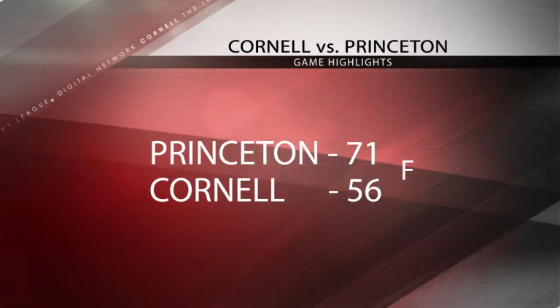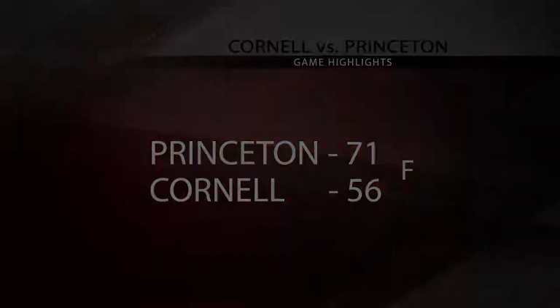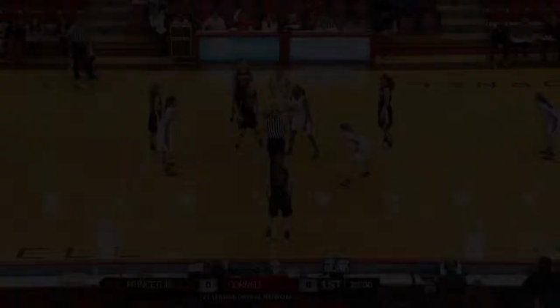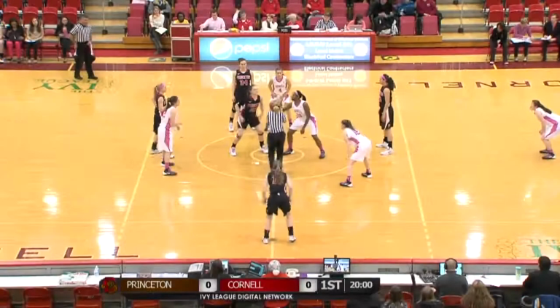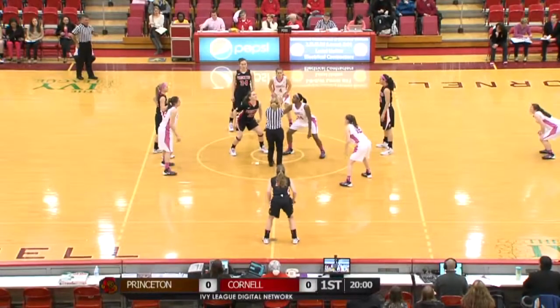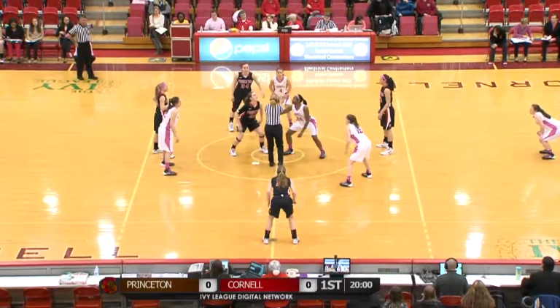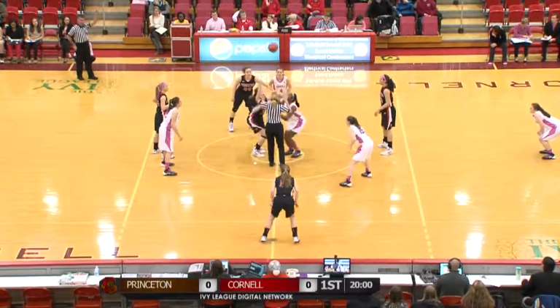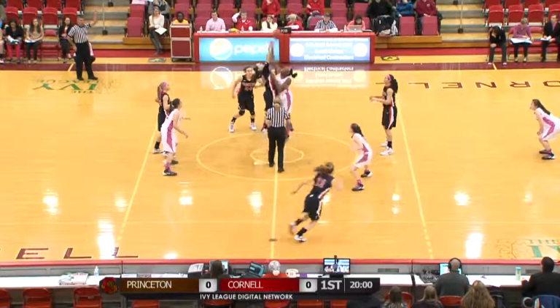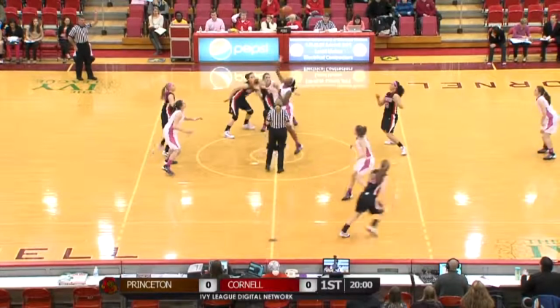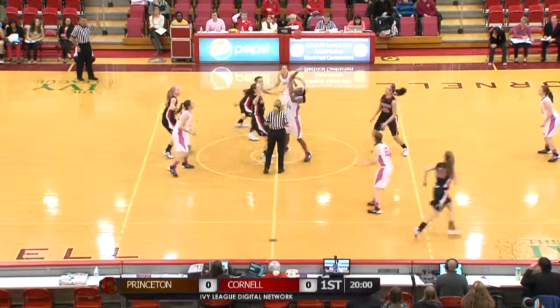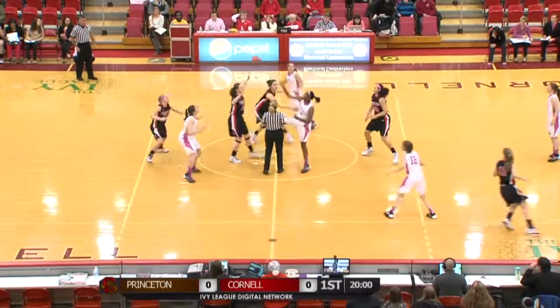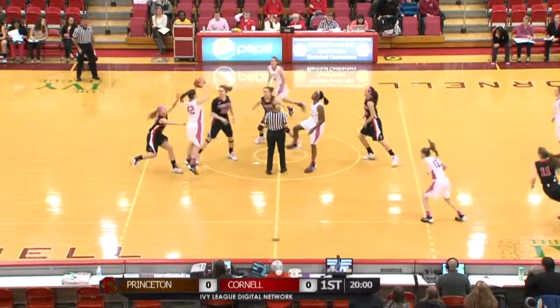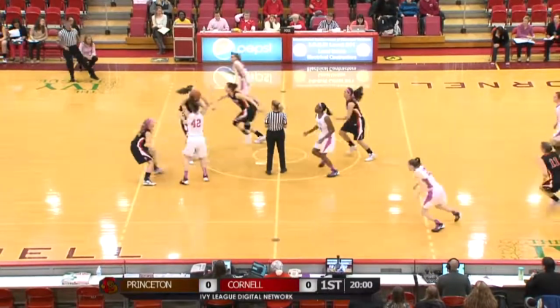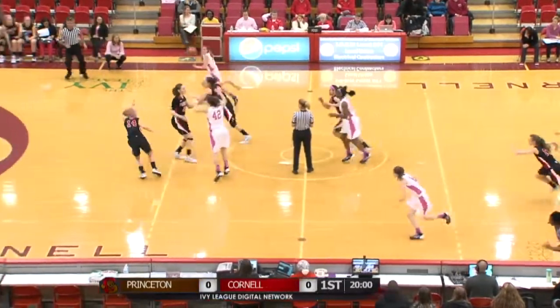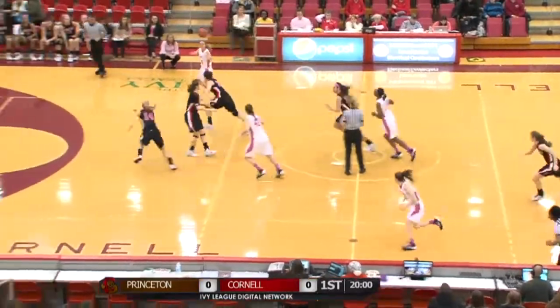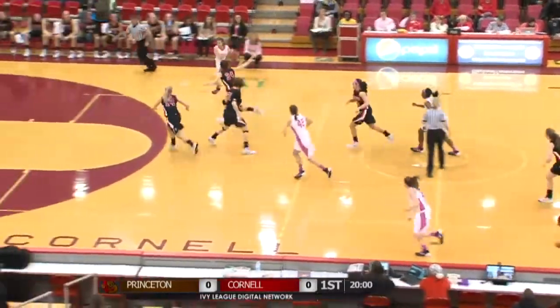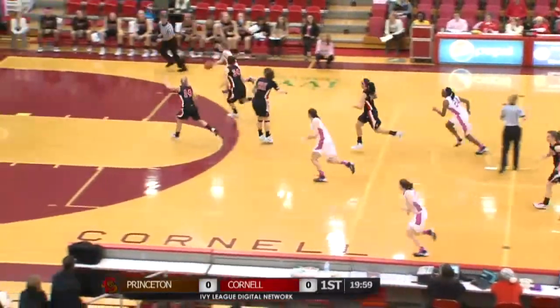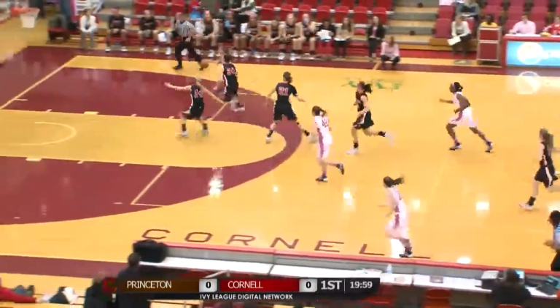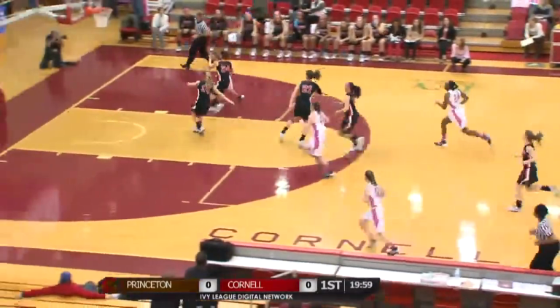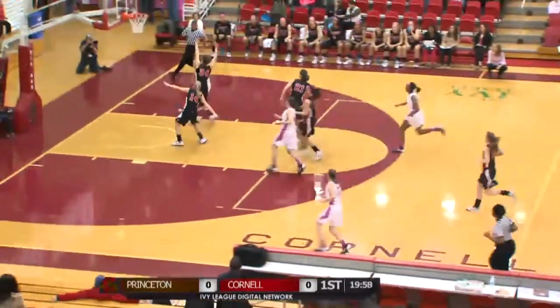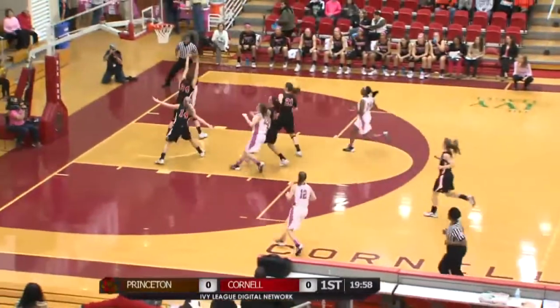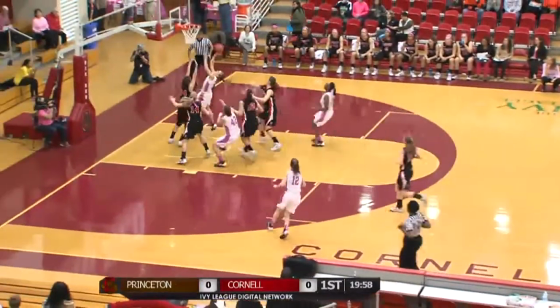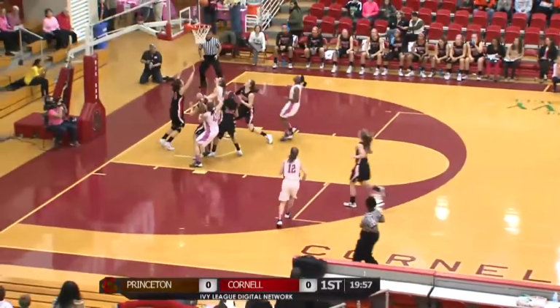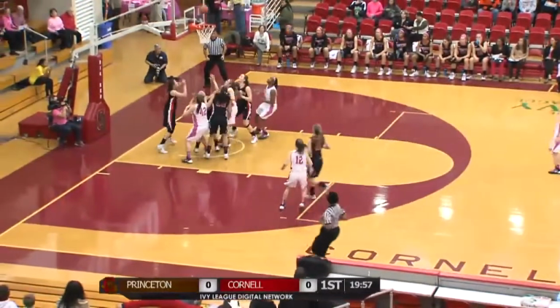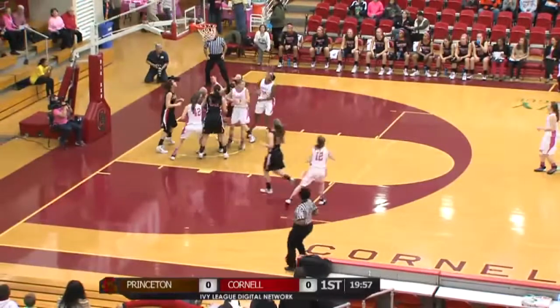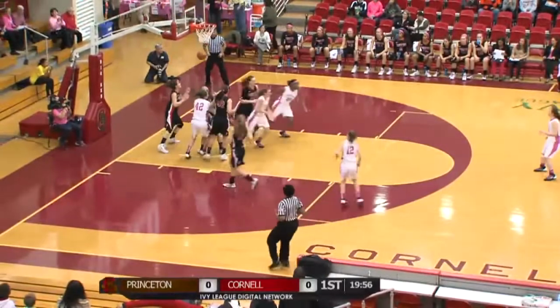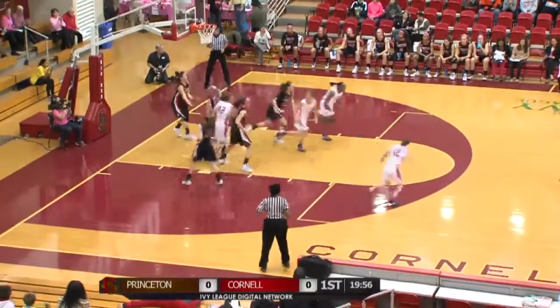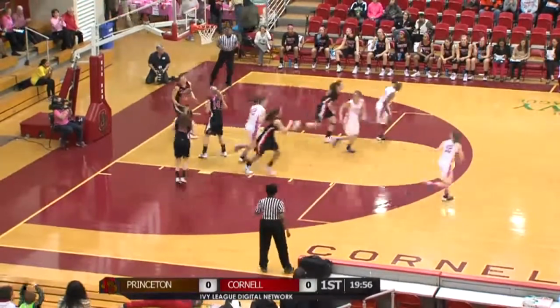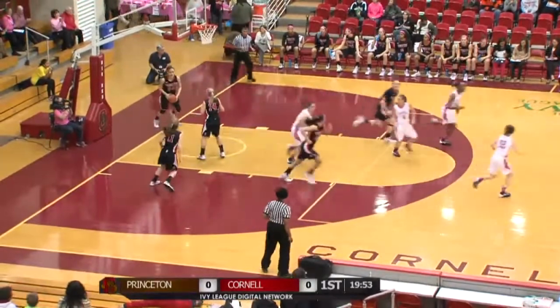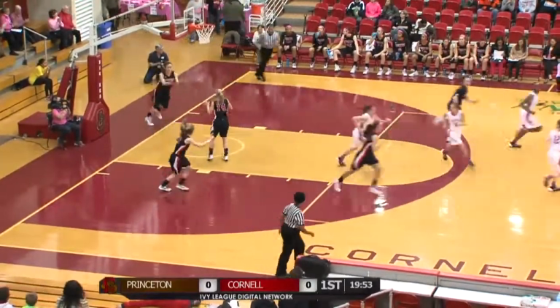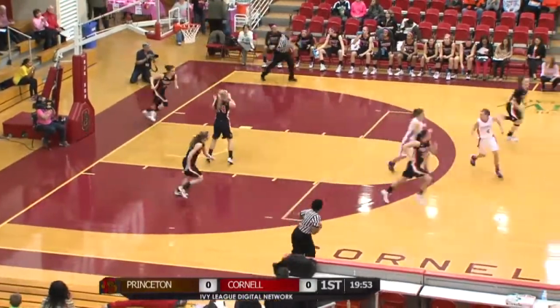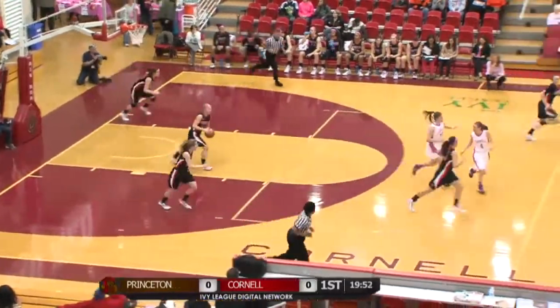Nia Marshall will jump against Alex Wheatley and Cornell will control the tip to DiMagno. Out in front to Long, running towards the basket. Basket is good from inside the right block.